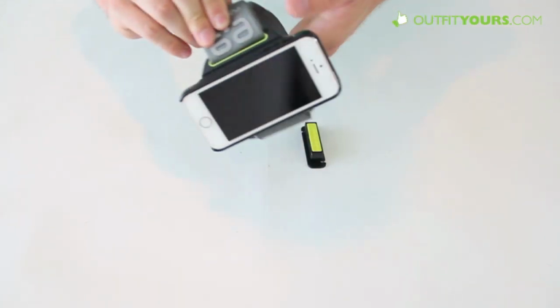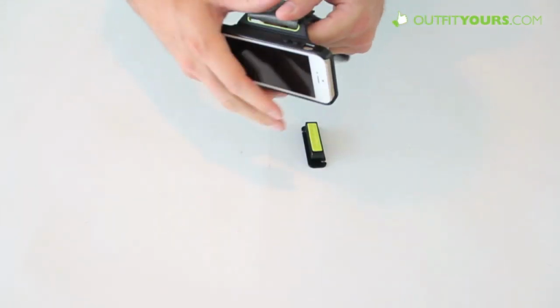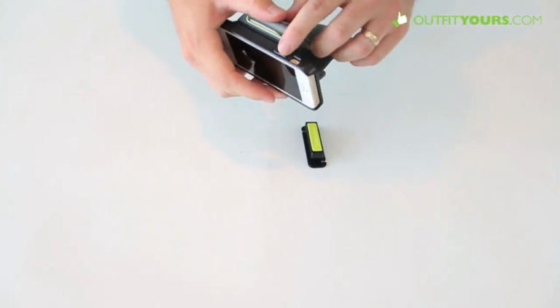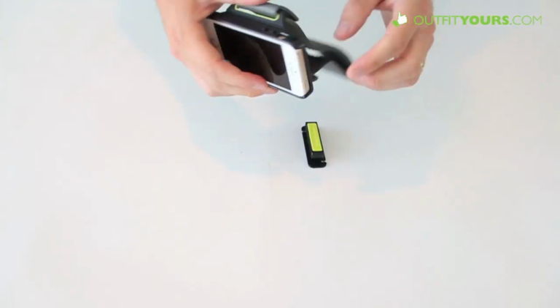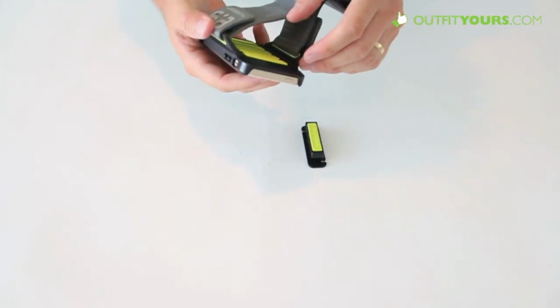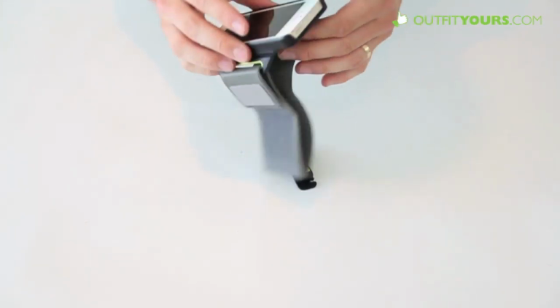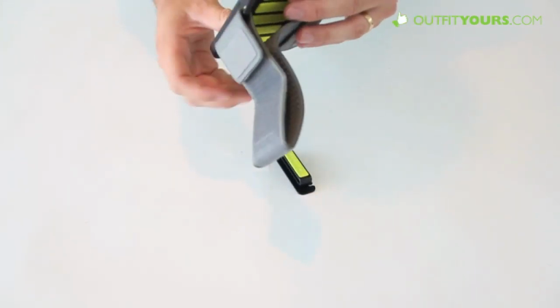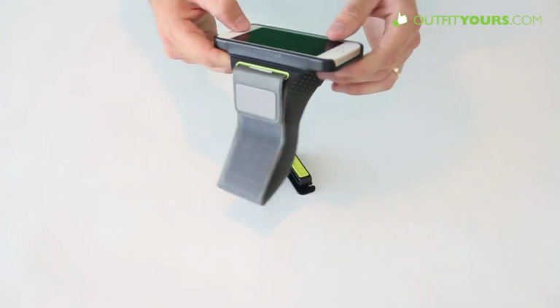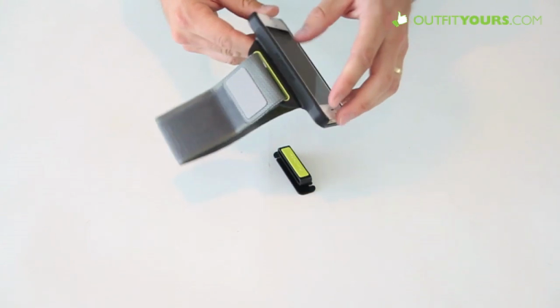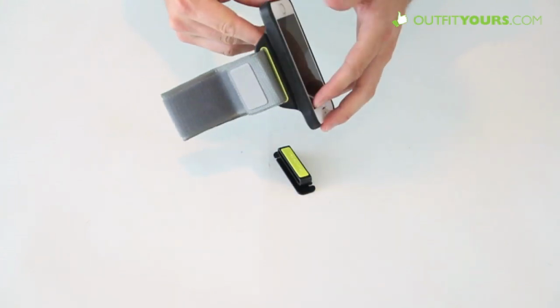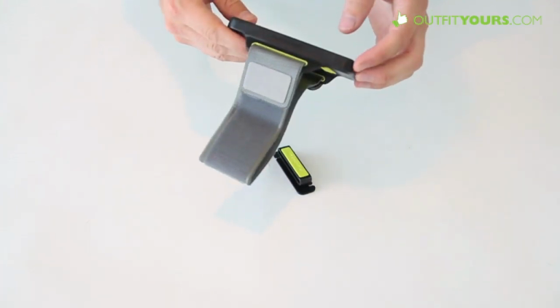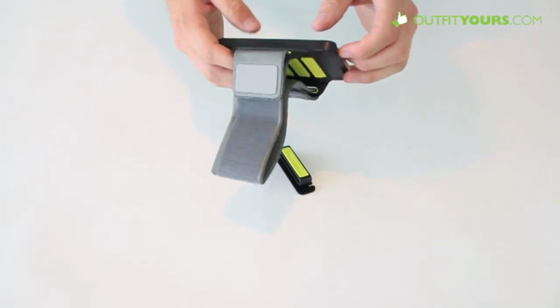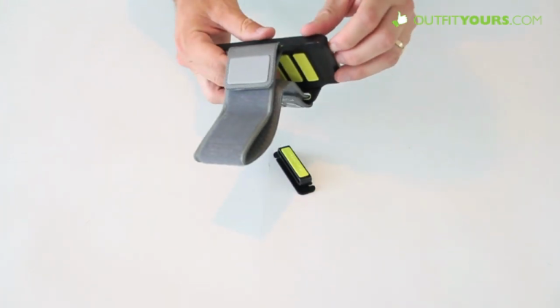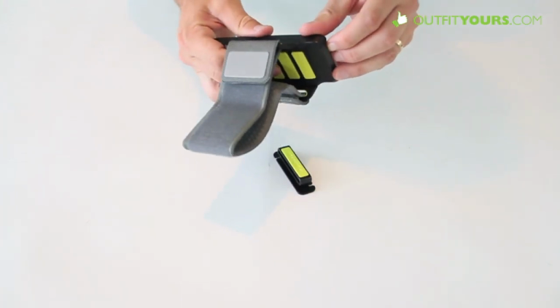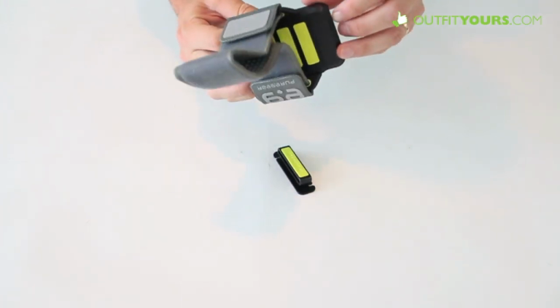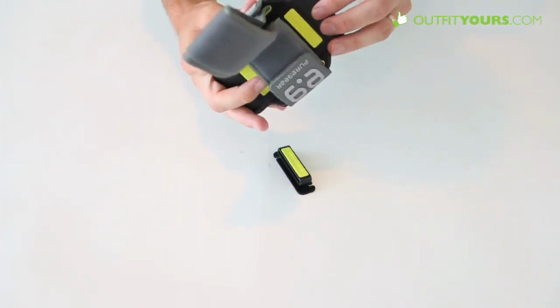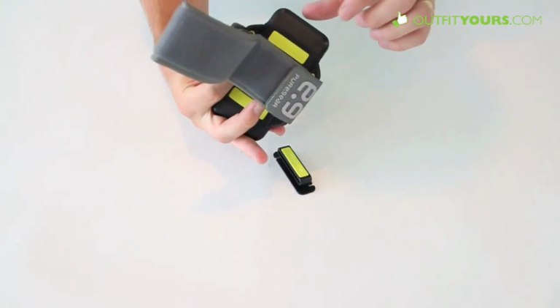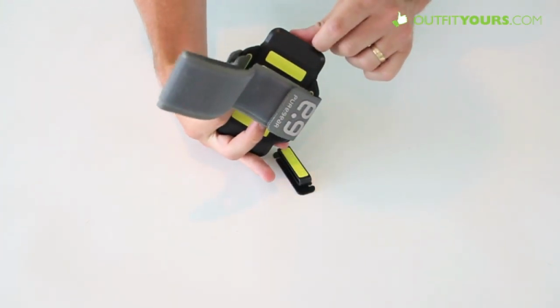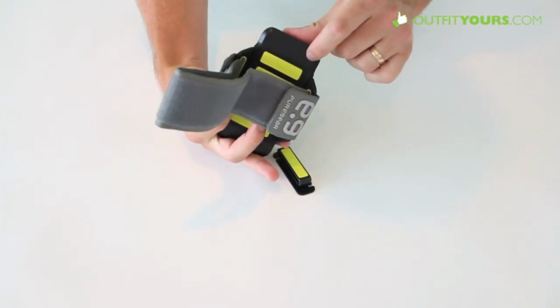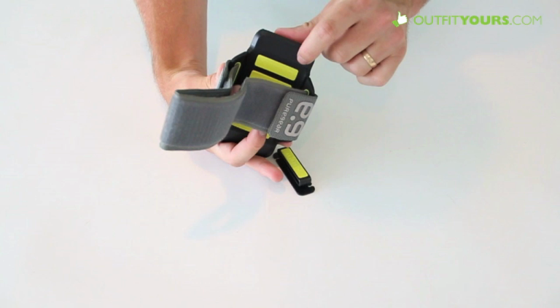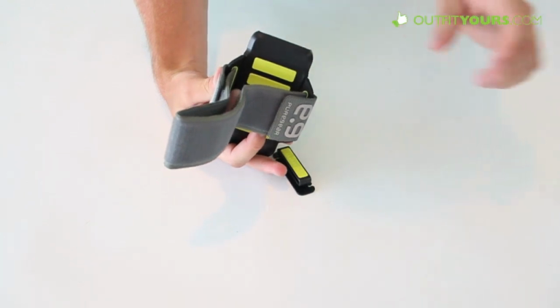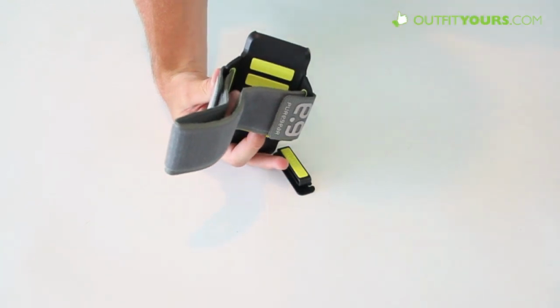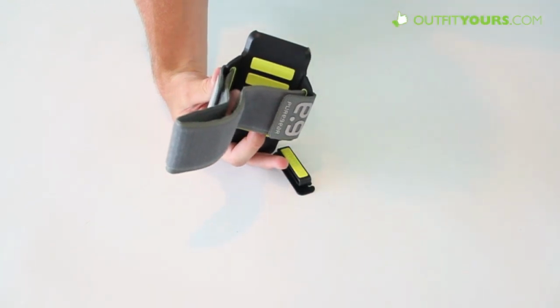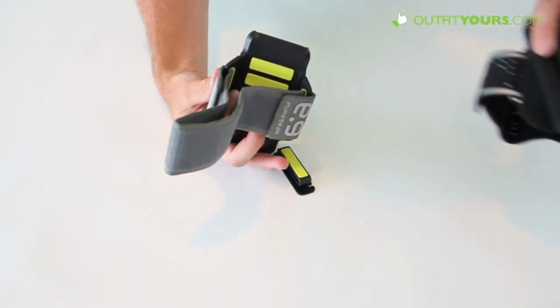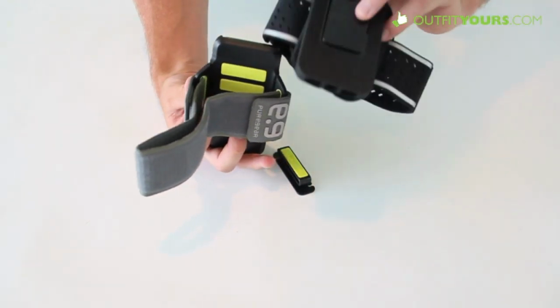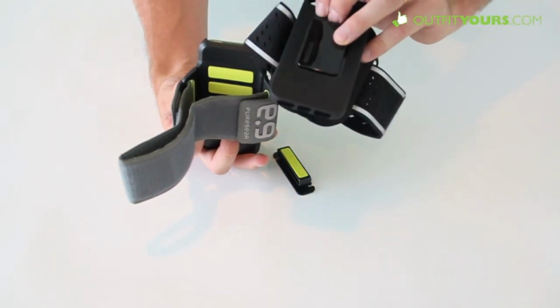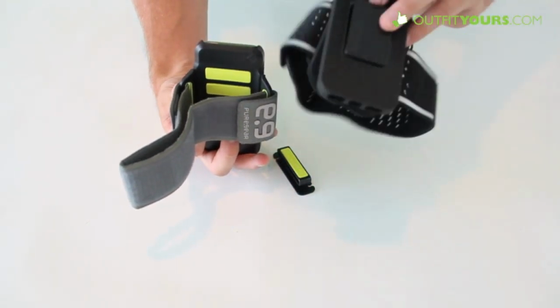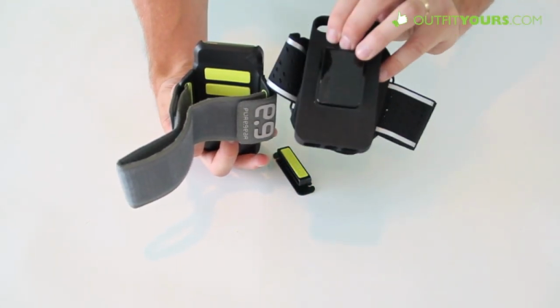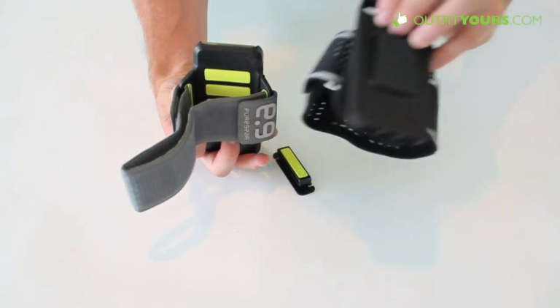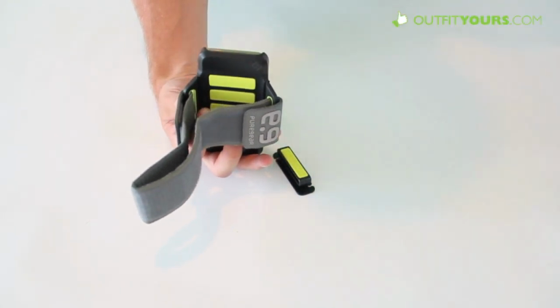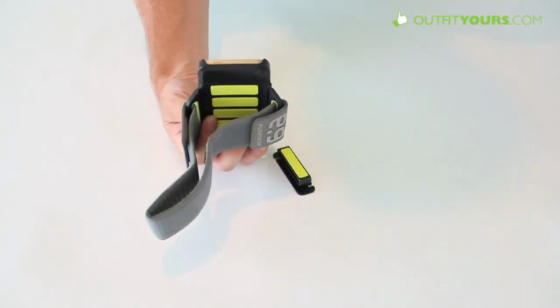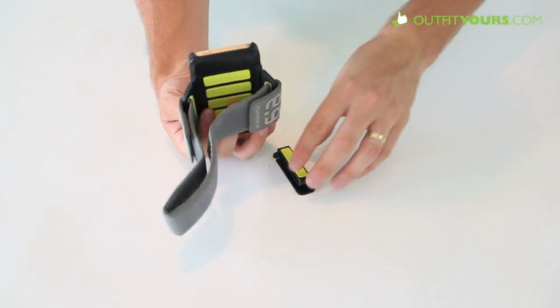It tightens up nicely, covers your buttons and everything, but you still do have access to all your buttons and ports. Works well. It does not have the camera cut out like the NK Sports armband deluxe has — you may want to check that out. That's a similar type armband.